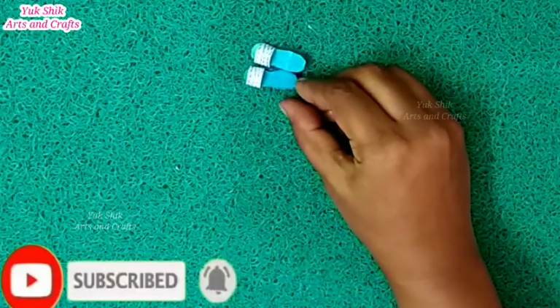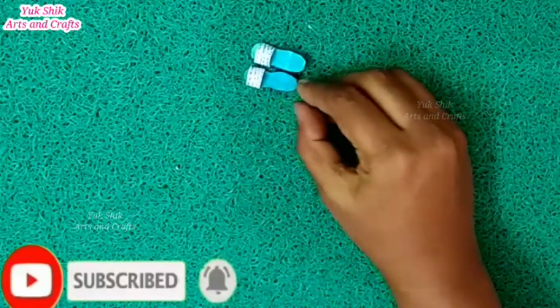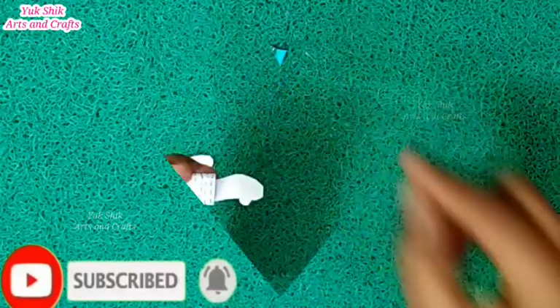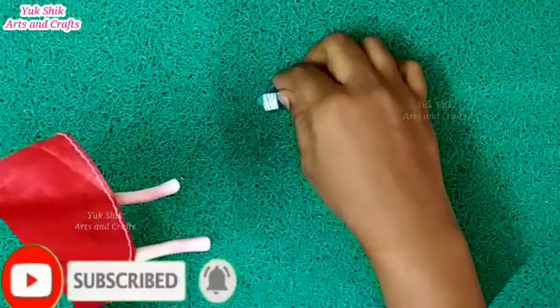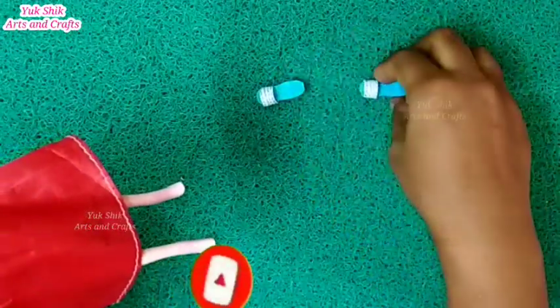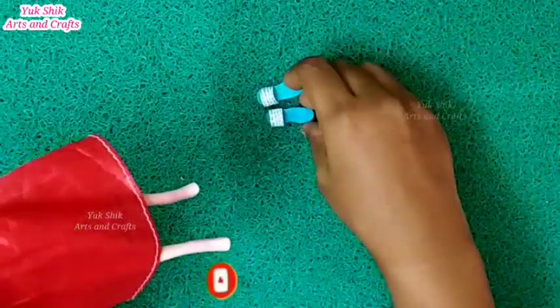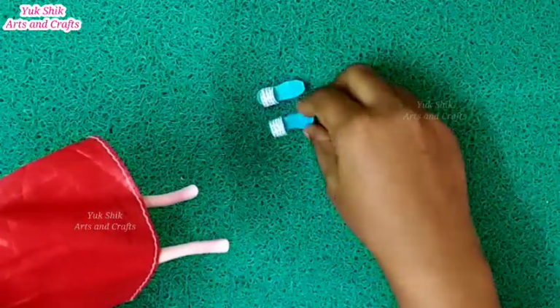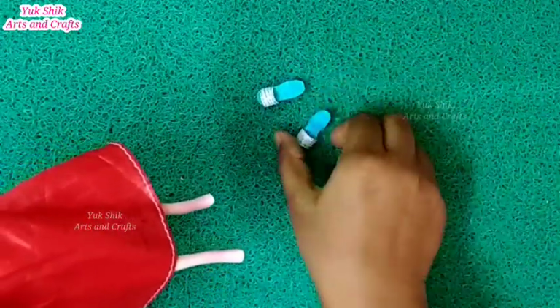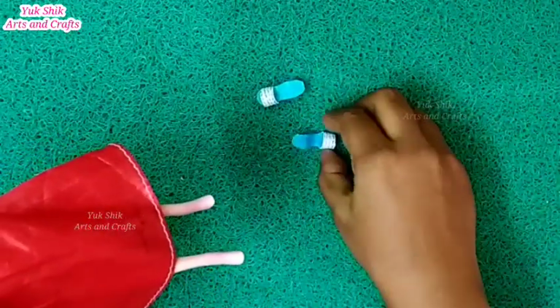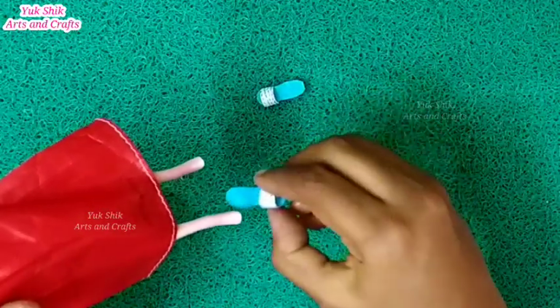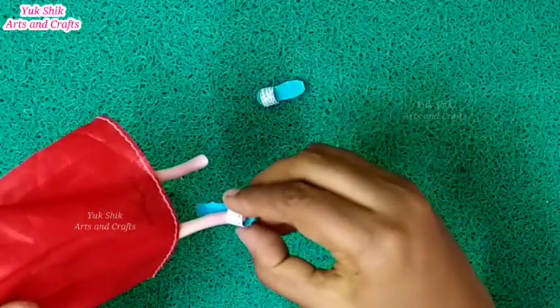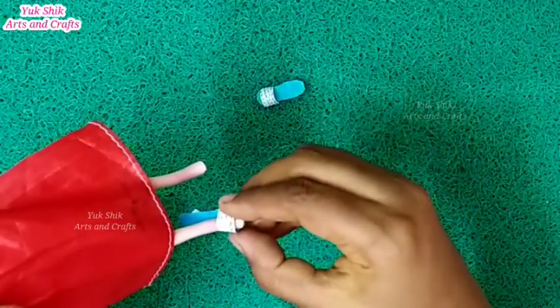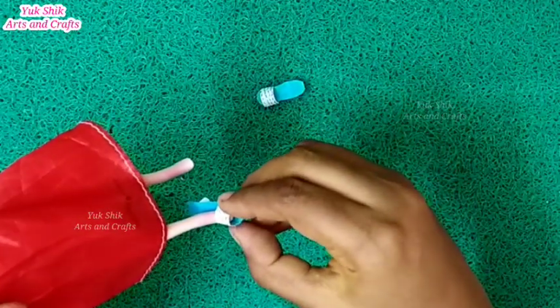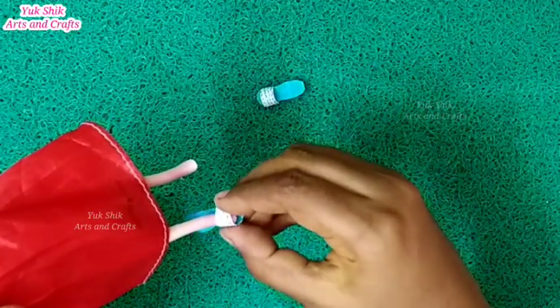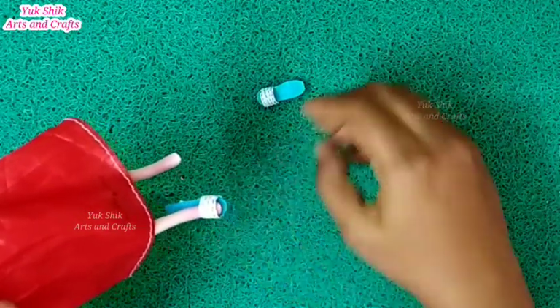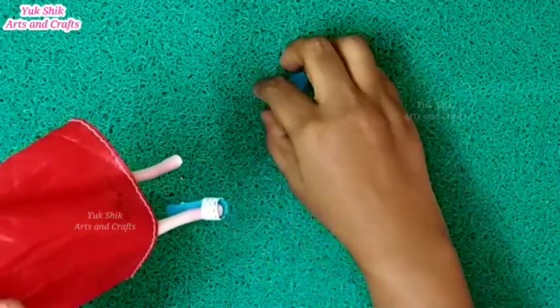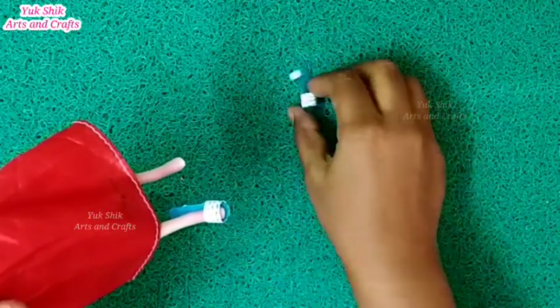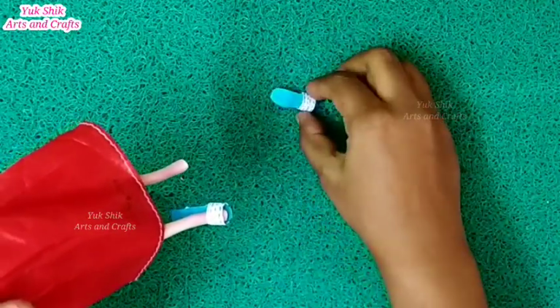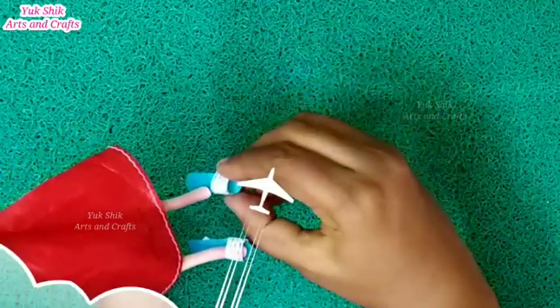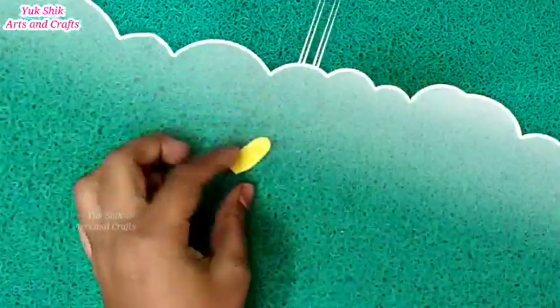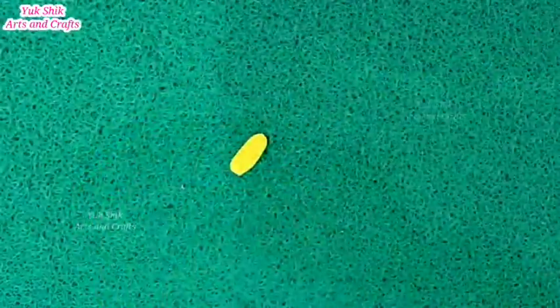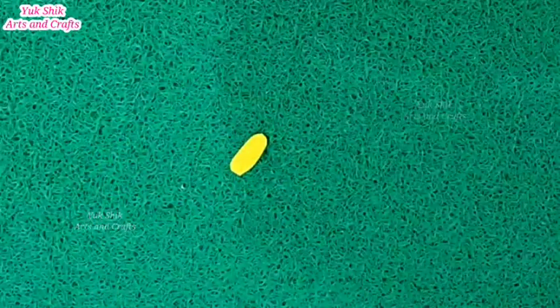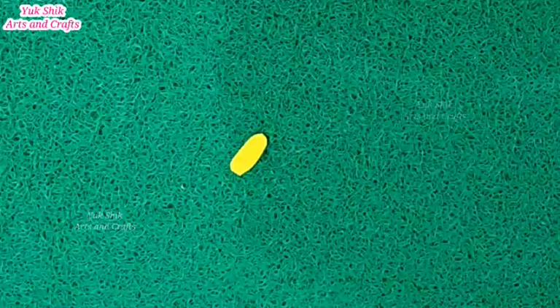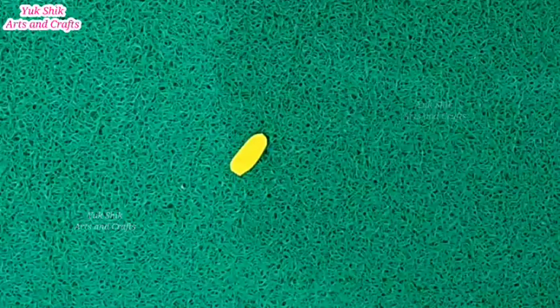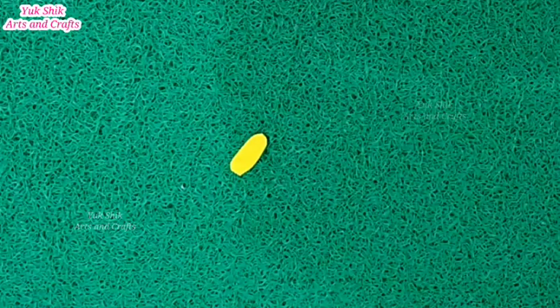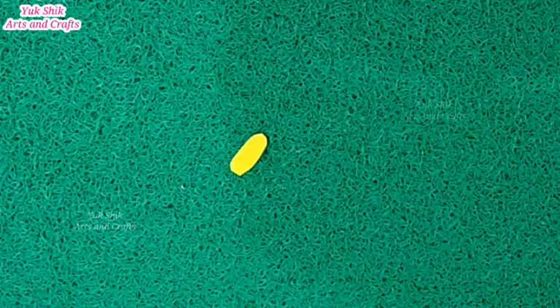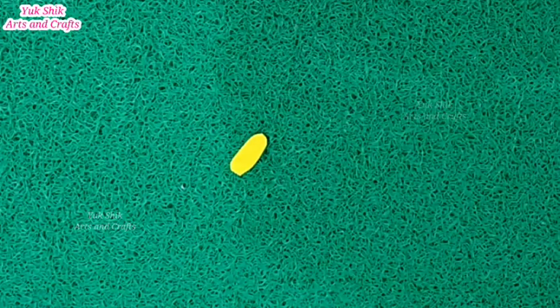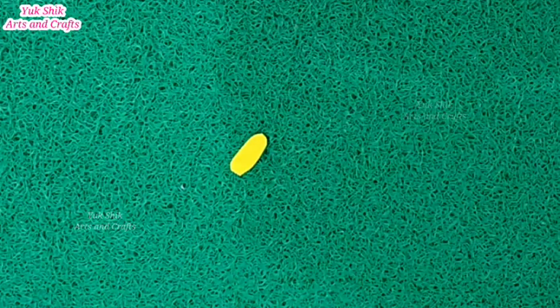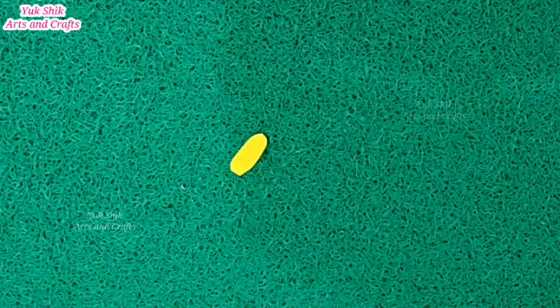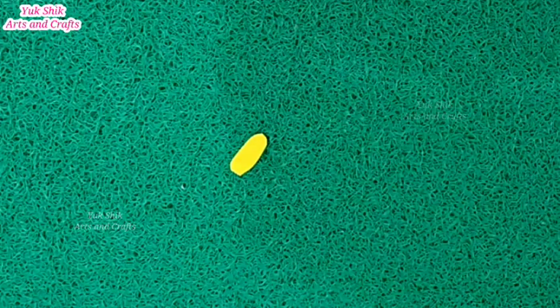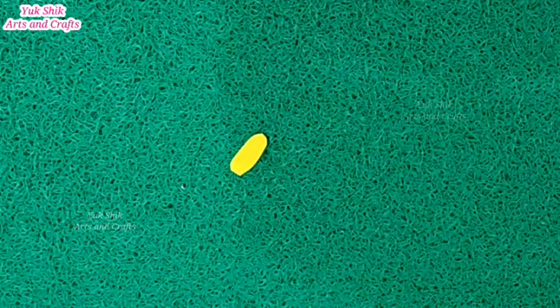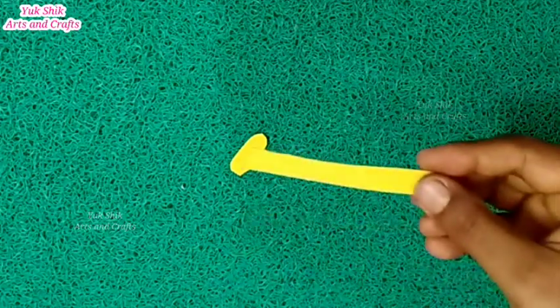We can see the barbie on the top. It is ready. You can also cut the barbie on the foam sheet.